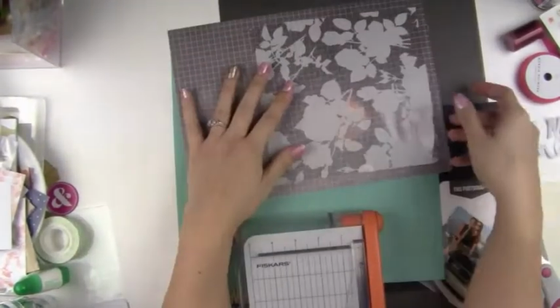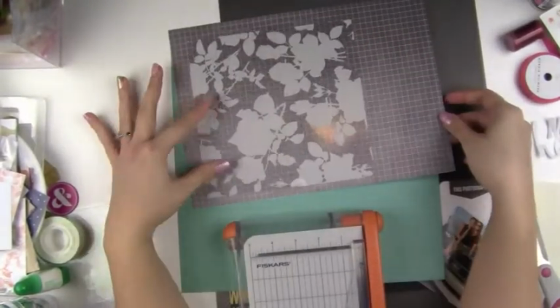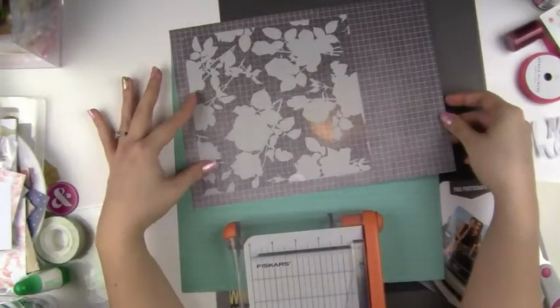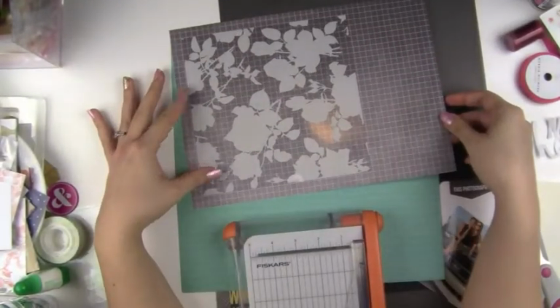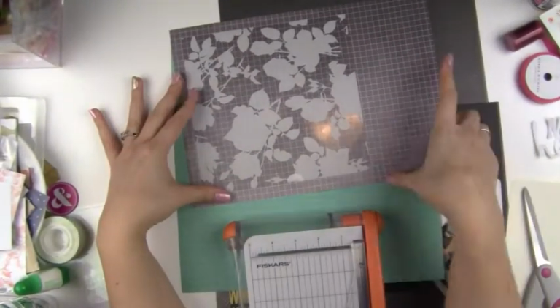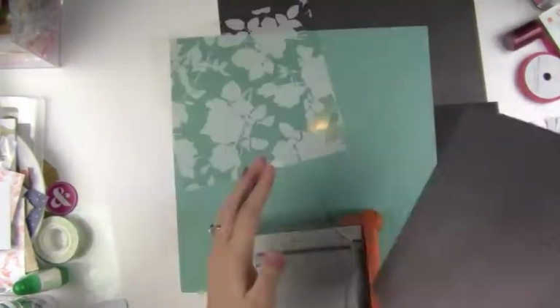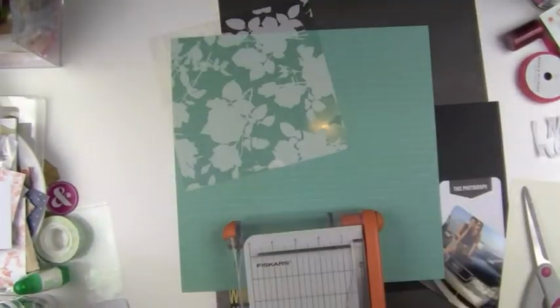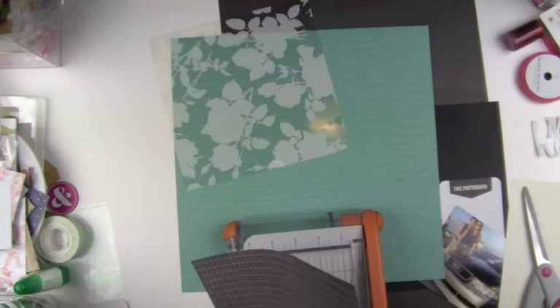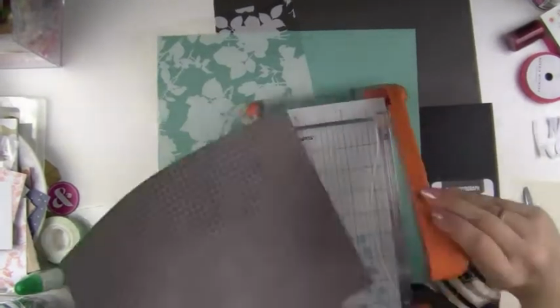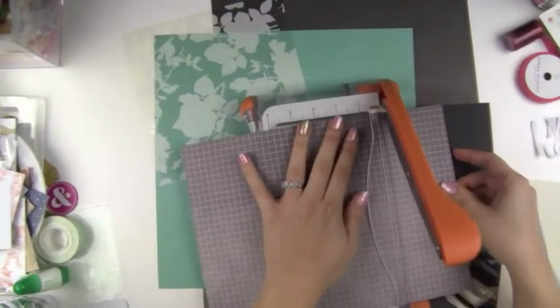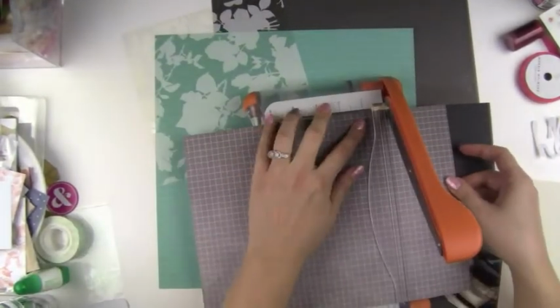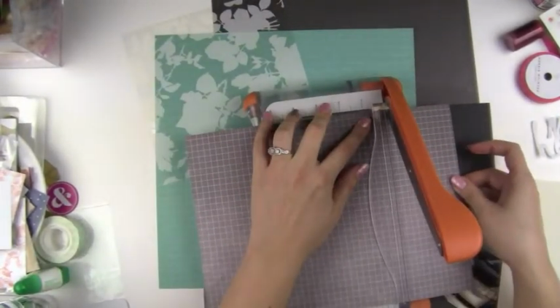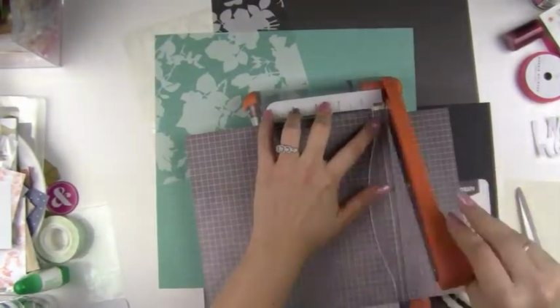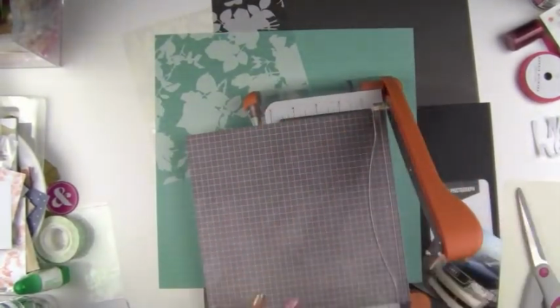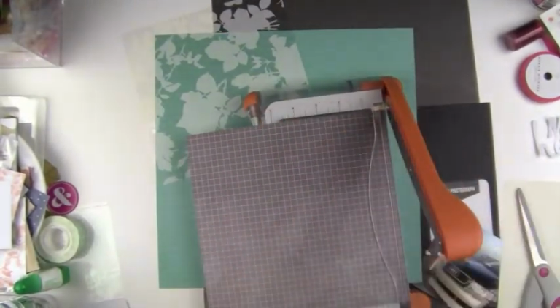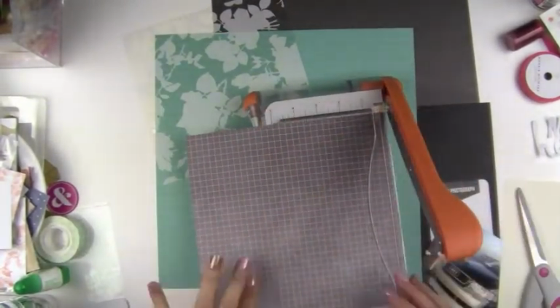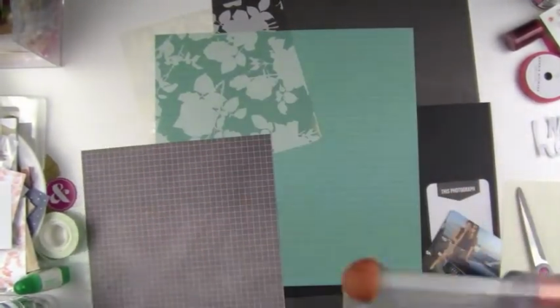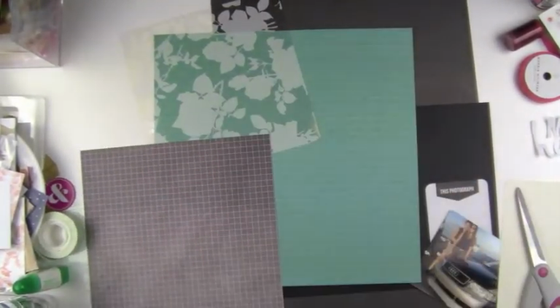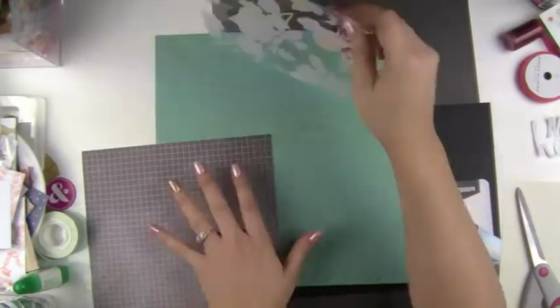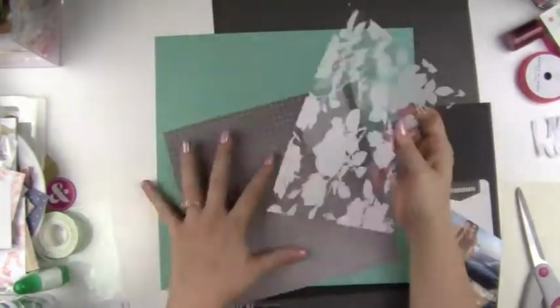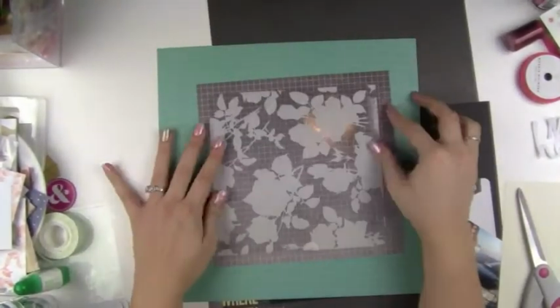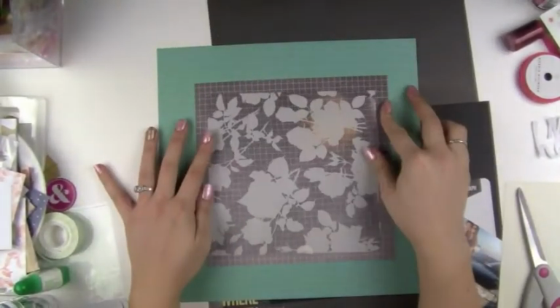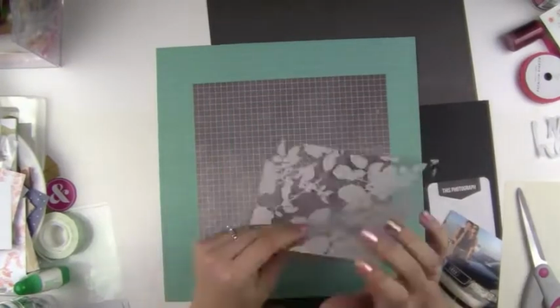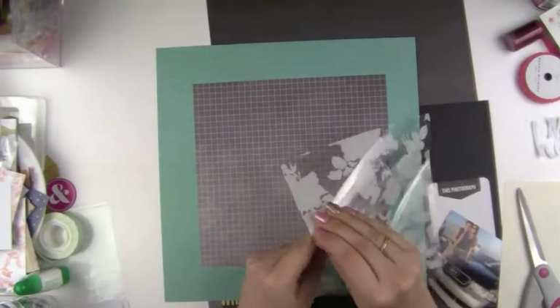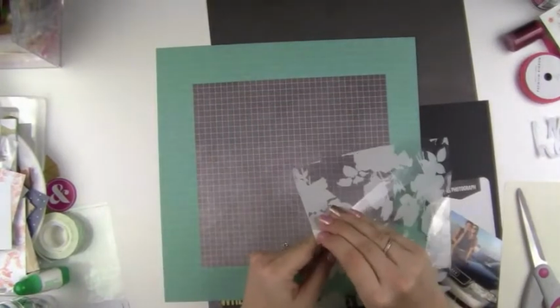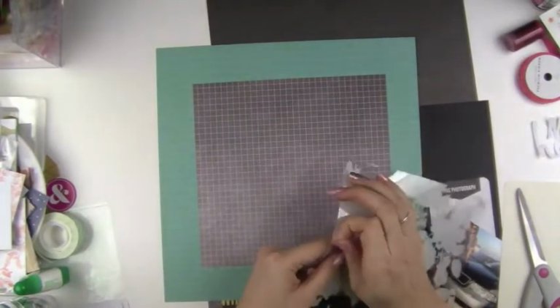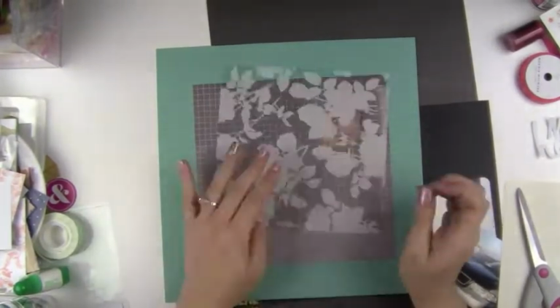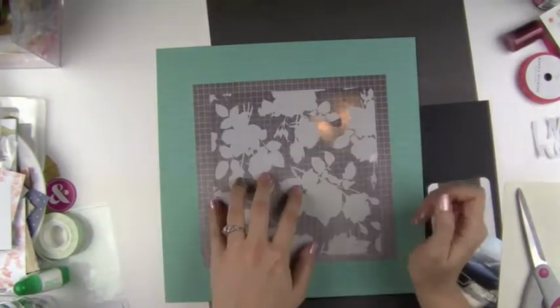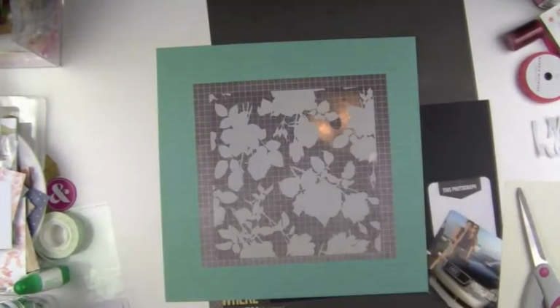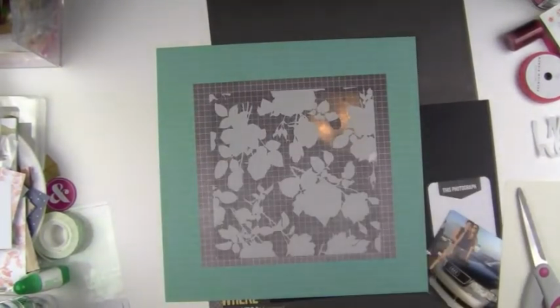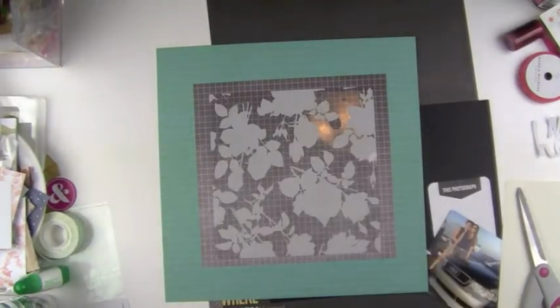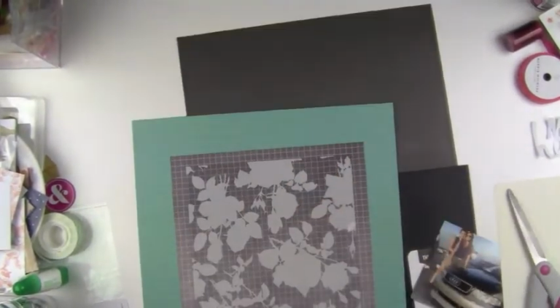Right now I'm cutting out the grid paper. That grid paper came from the paper pack. I really liked it because it was a little bit lighter on some parts and darker on others, so I thought that was pretty cute.